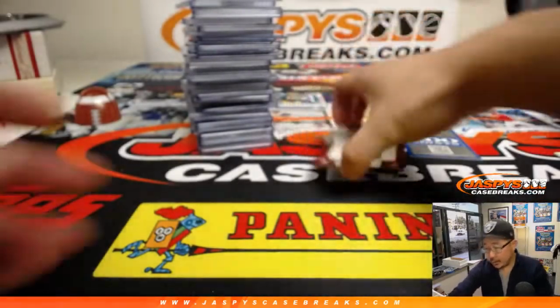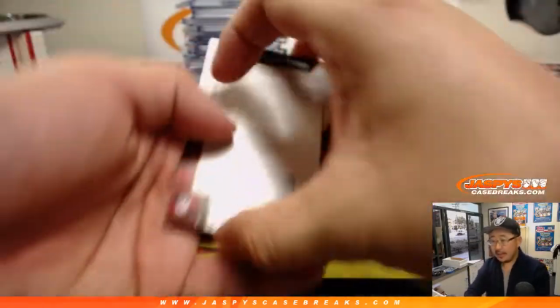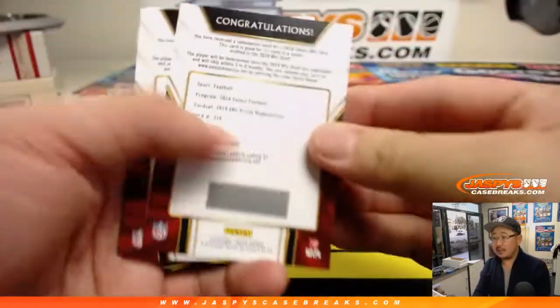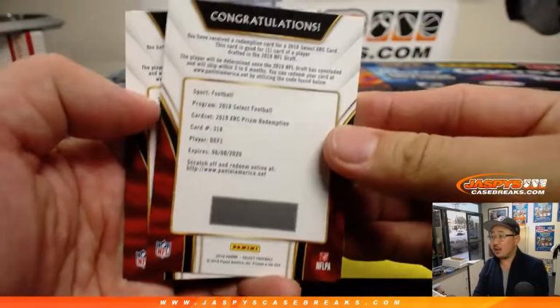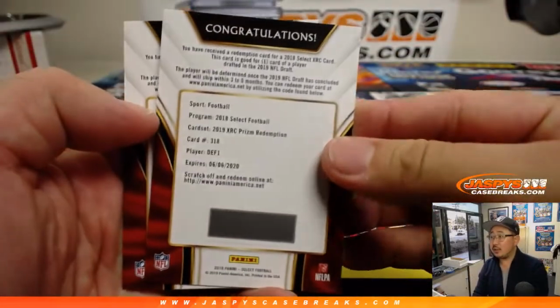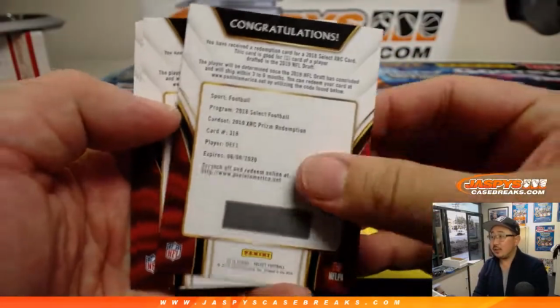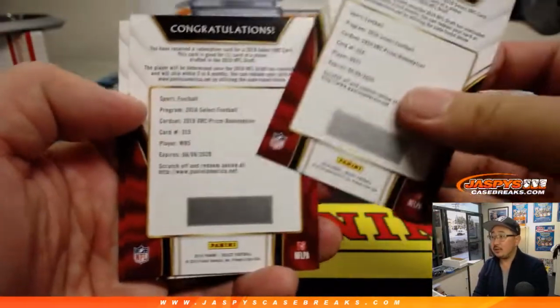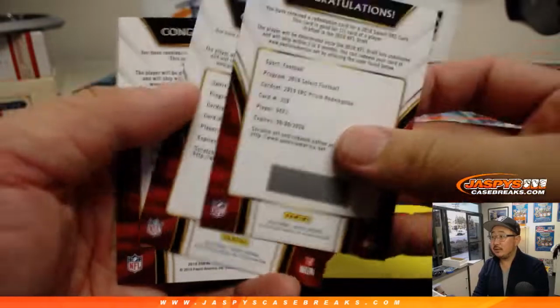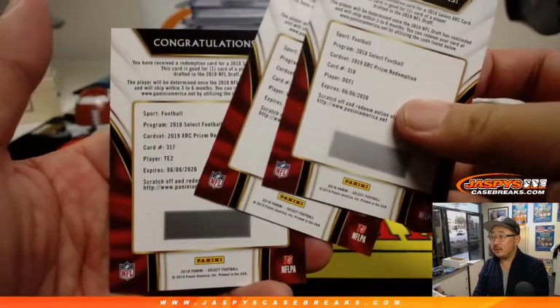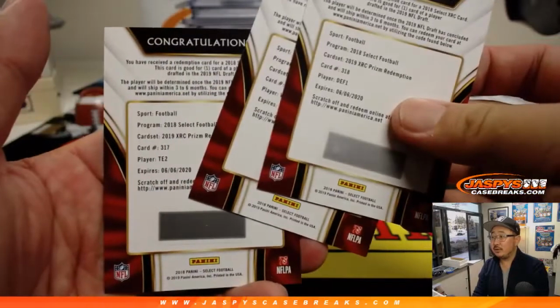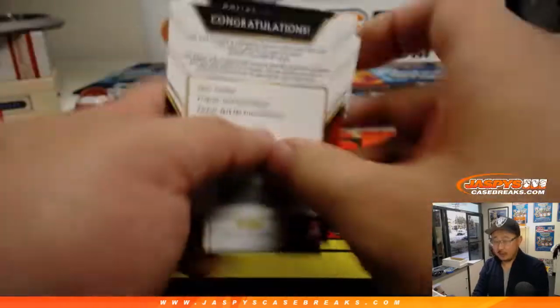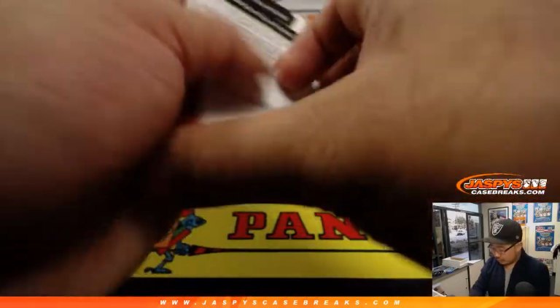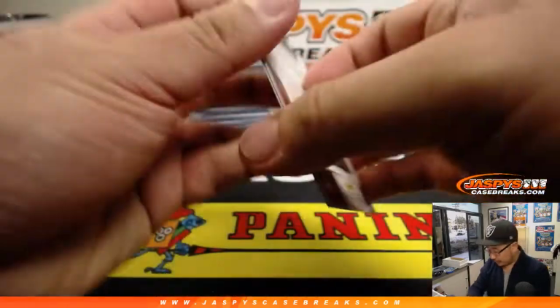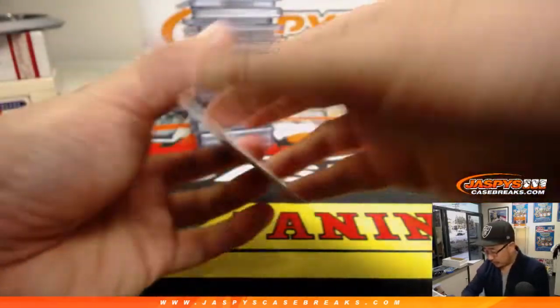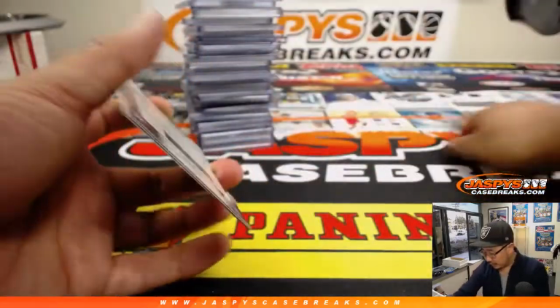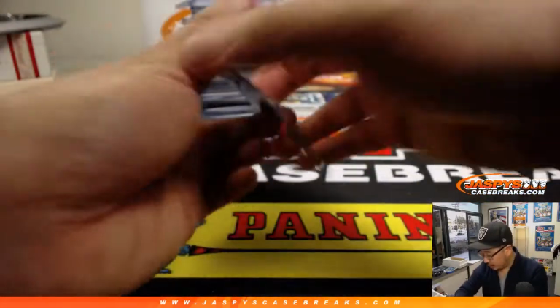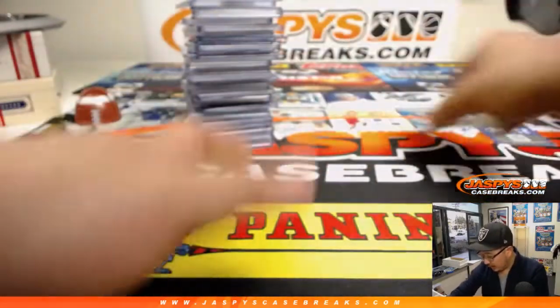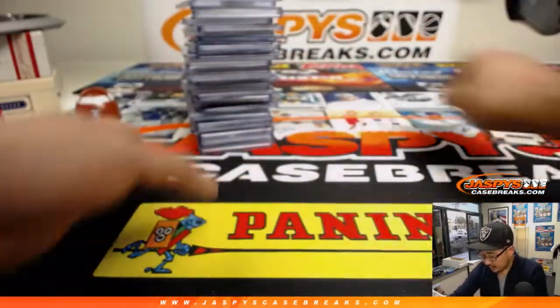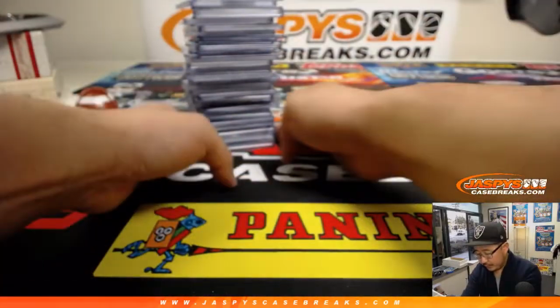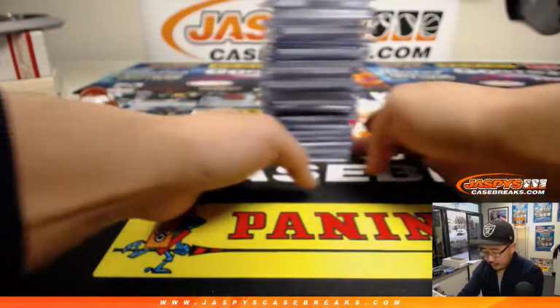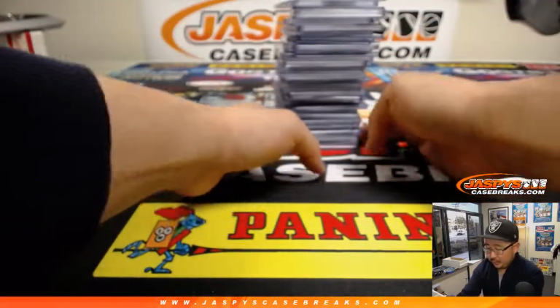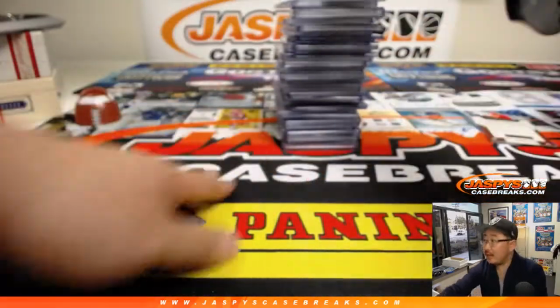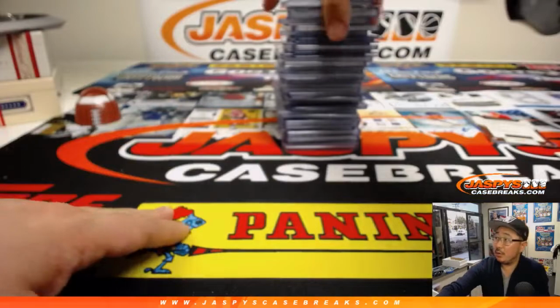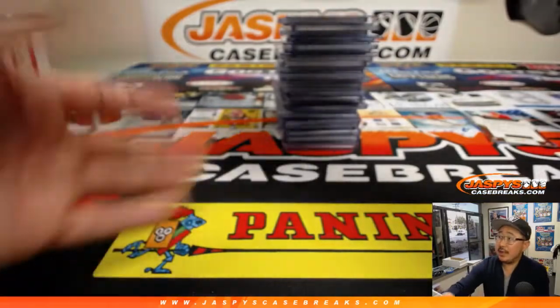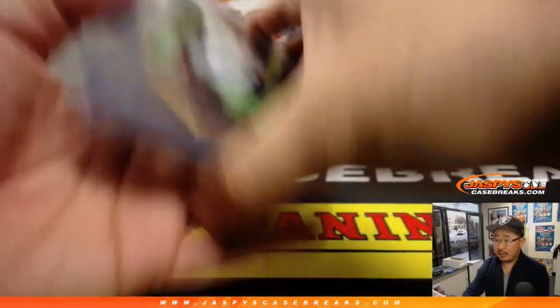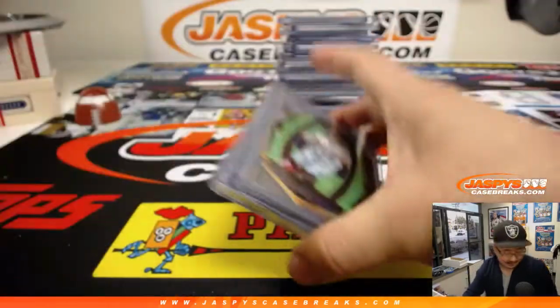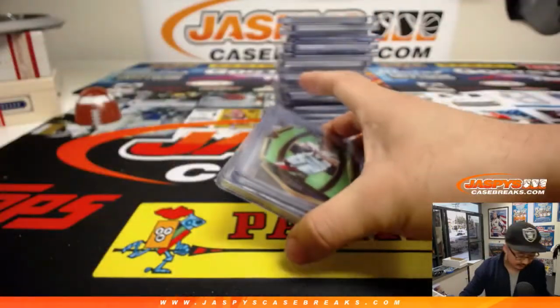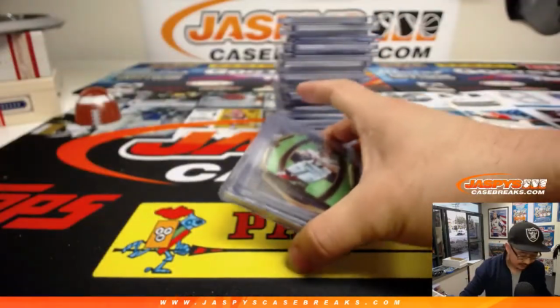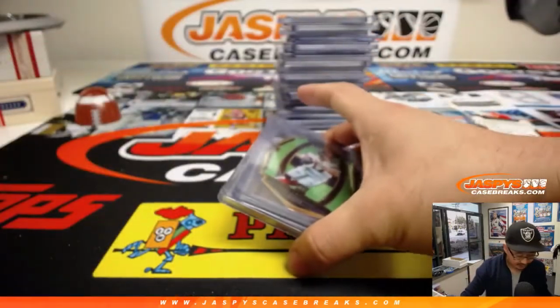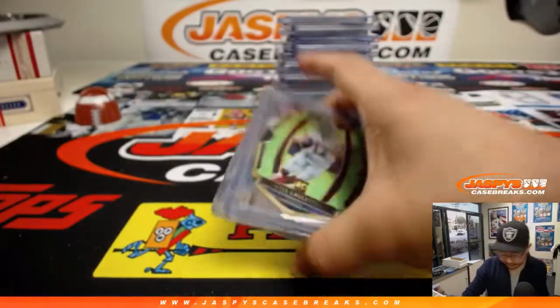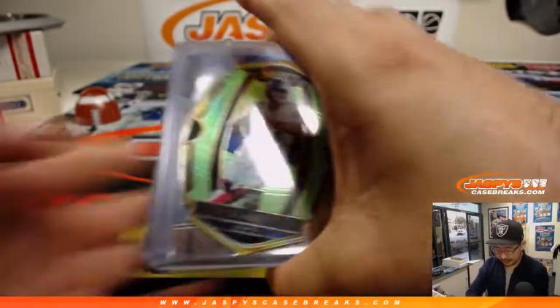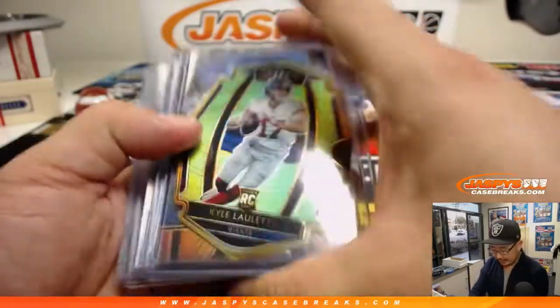The XRC cards were those. There's the points. And here were the hits that we got out of here. Let's kind of breeze through these and the die cuts.